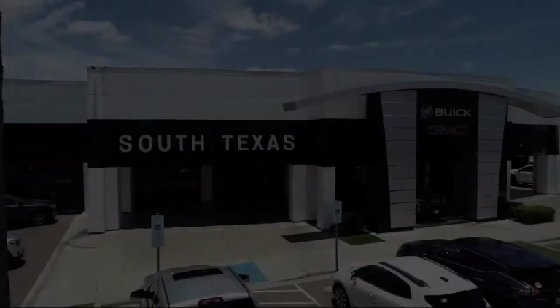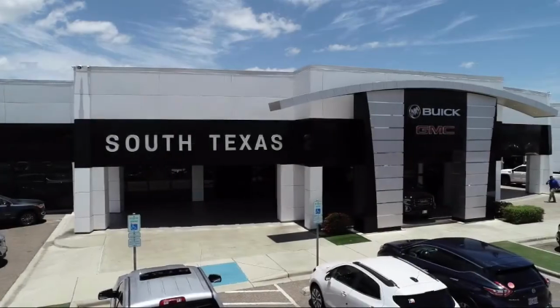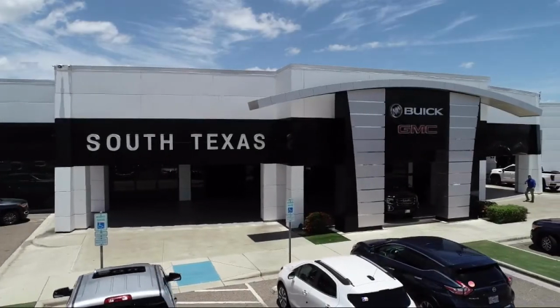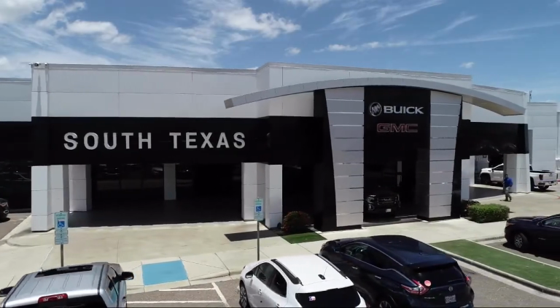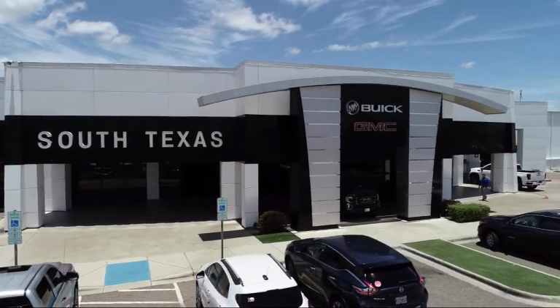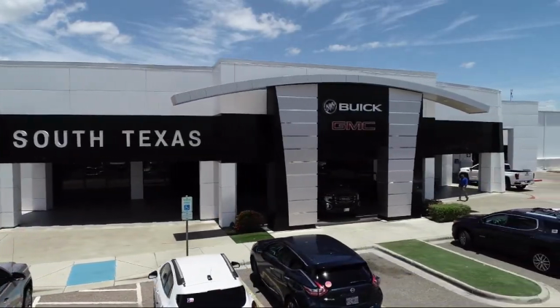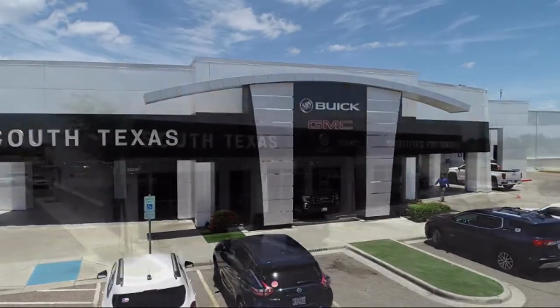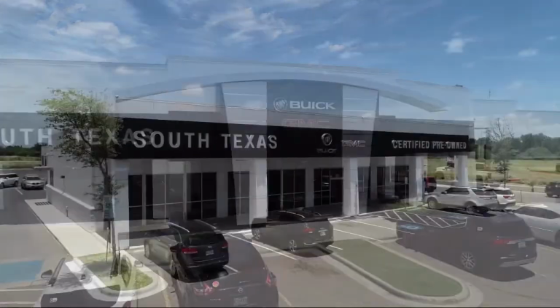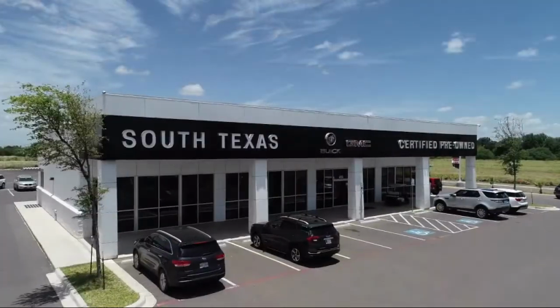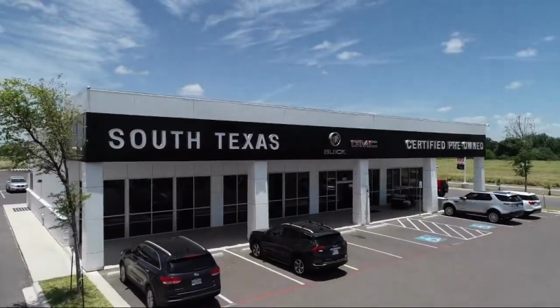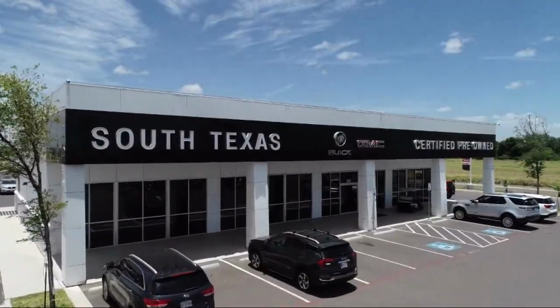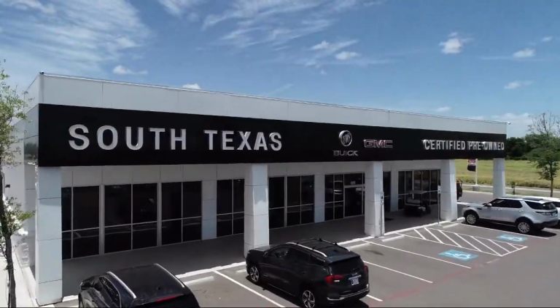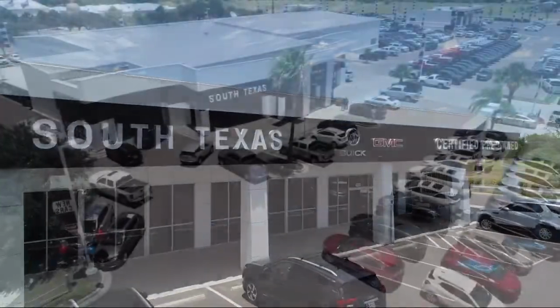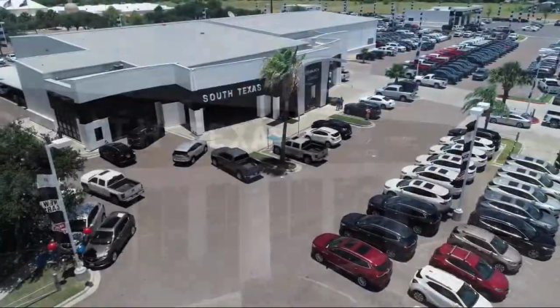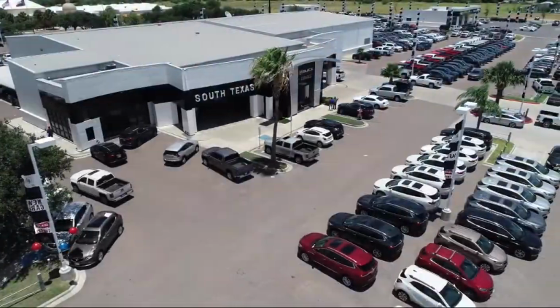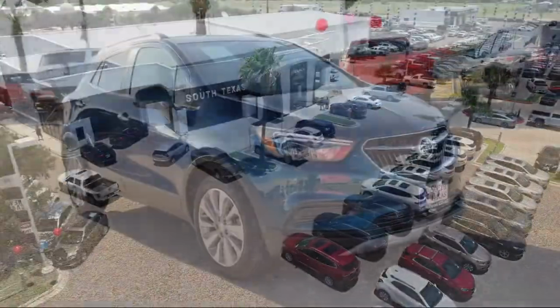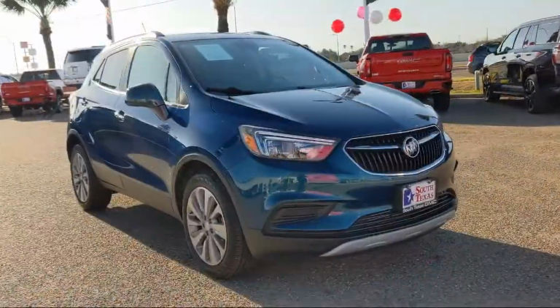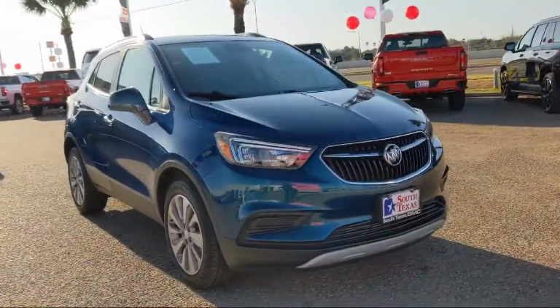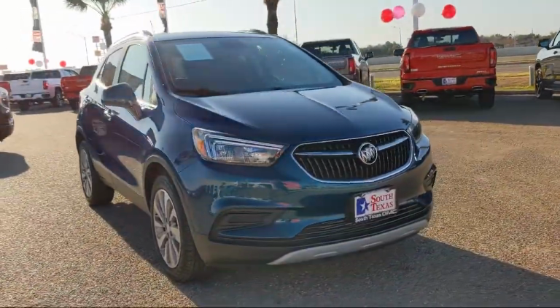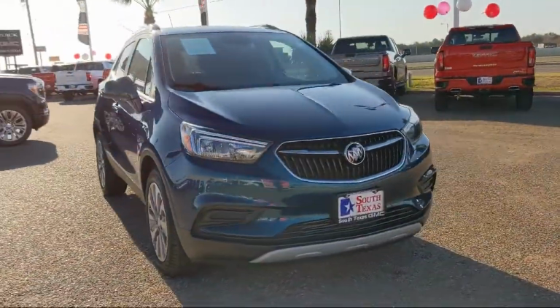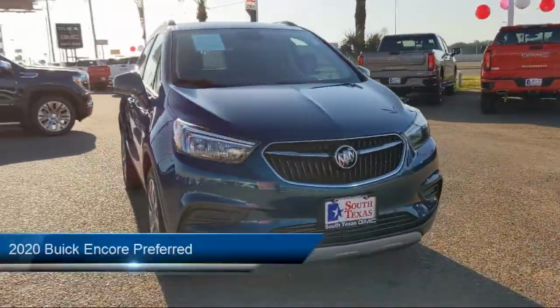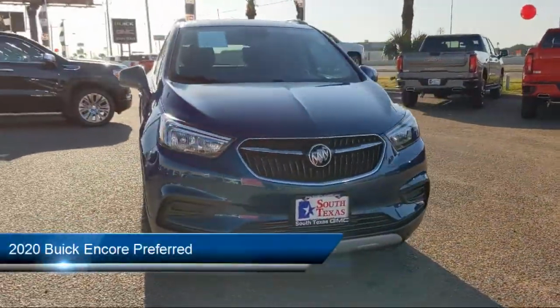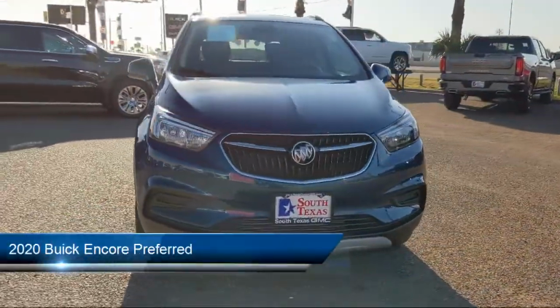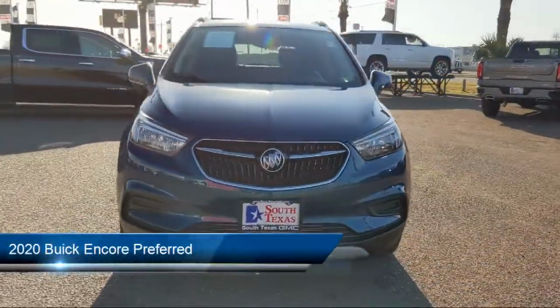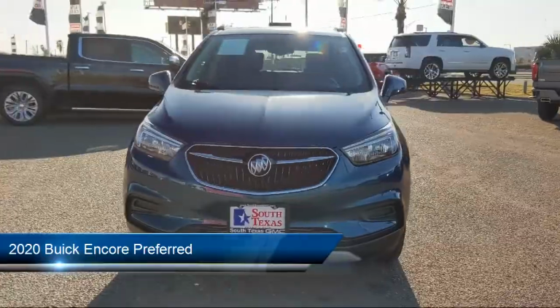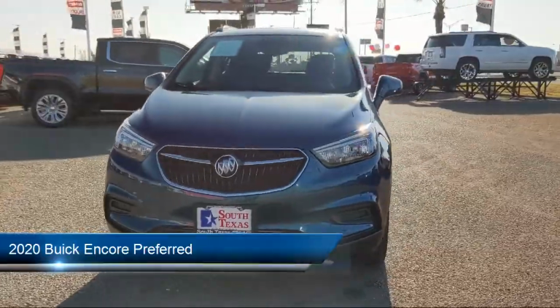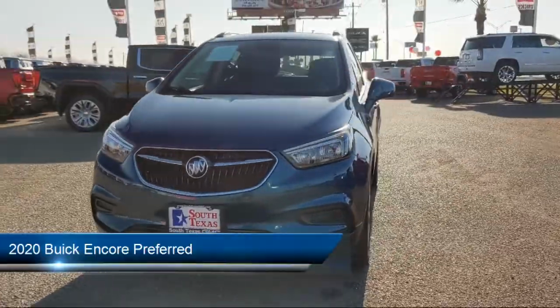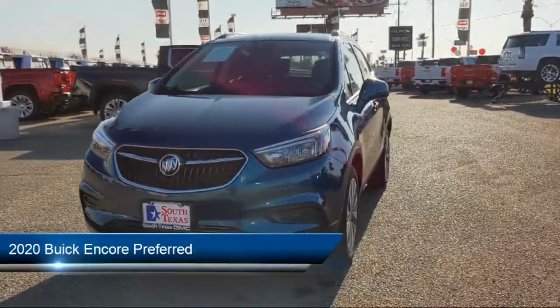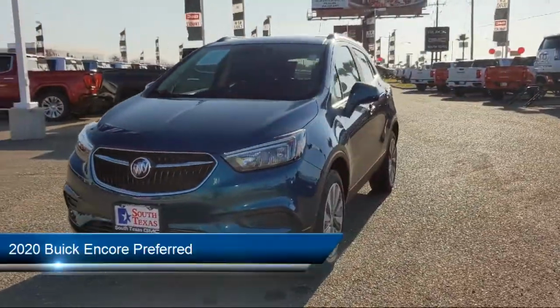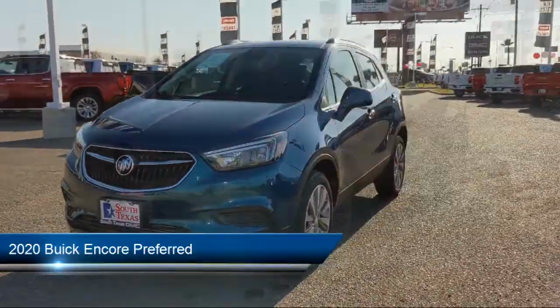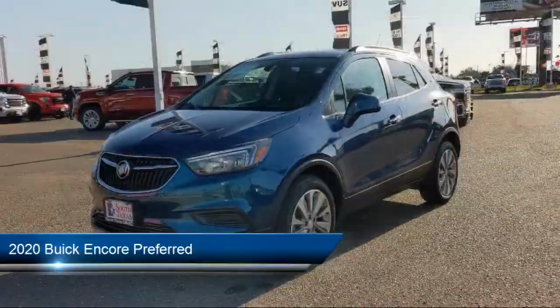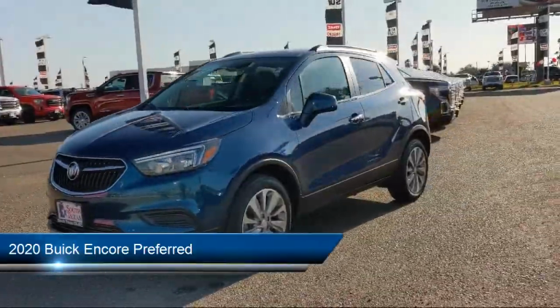Welcome to South Texas Buick GMC, your premier location for purchasing a vehicle. Here's a look at another one of our great vehicles from our inventory. It comes equipped with a 1.4 liter Ecotech turbocharged engine.